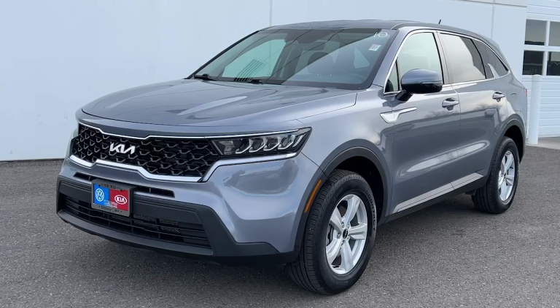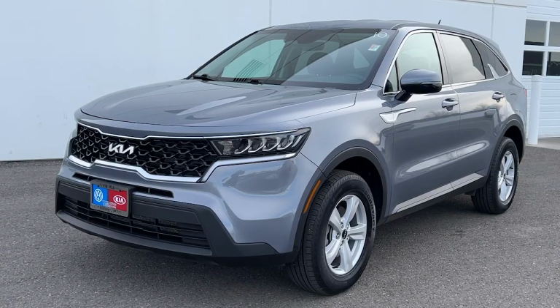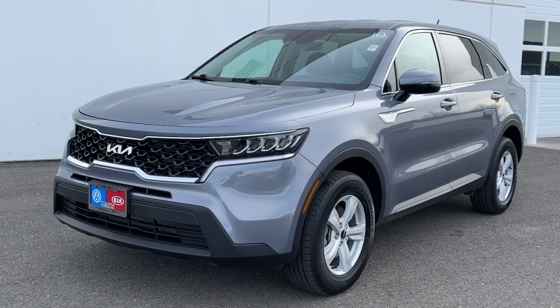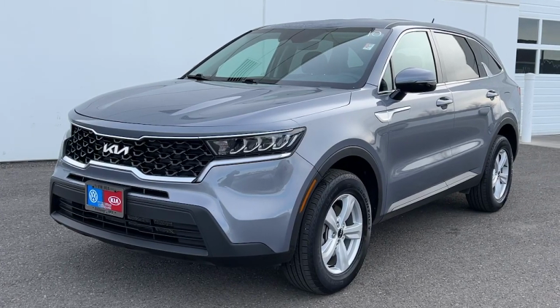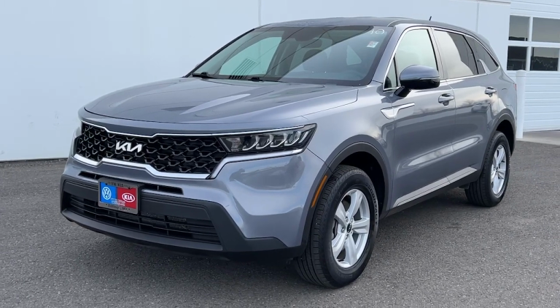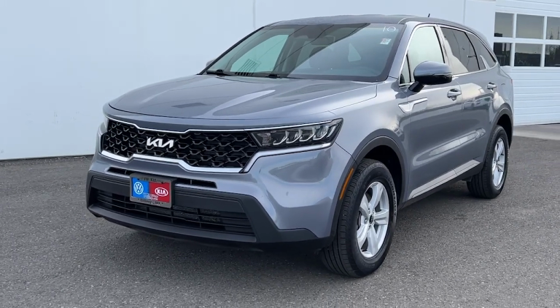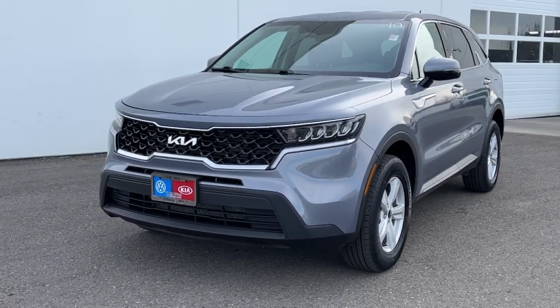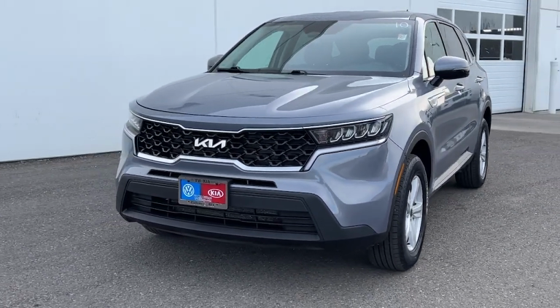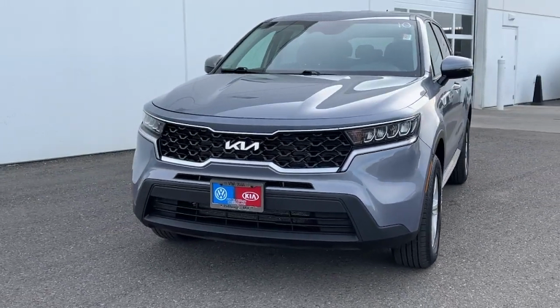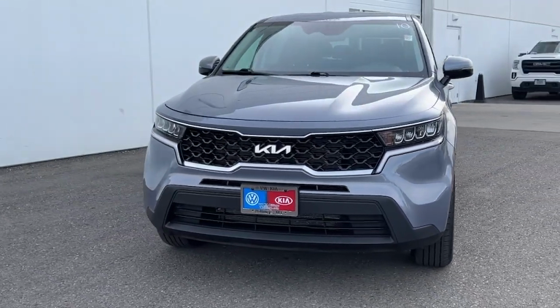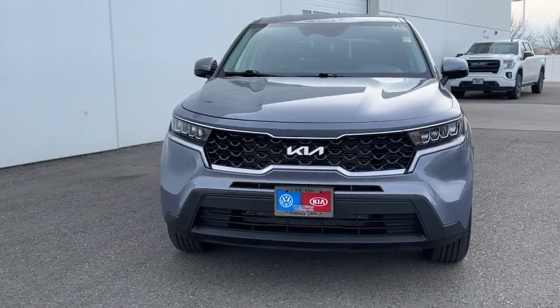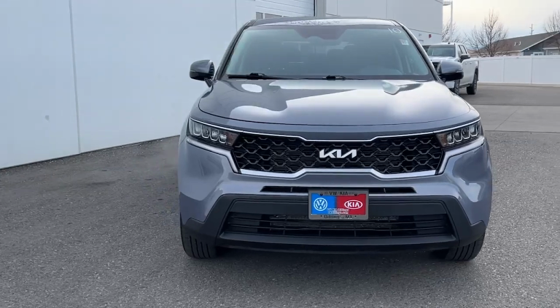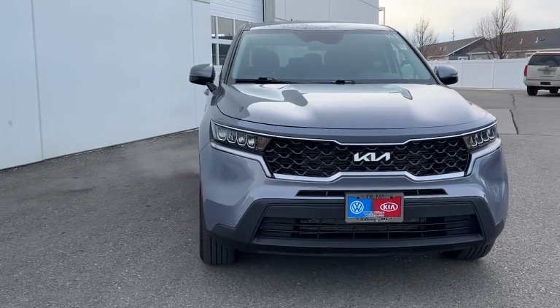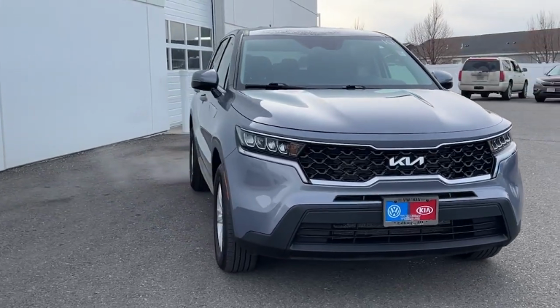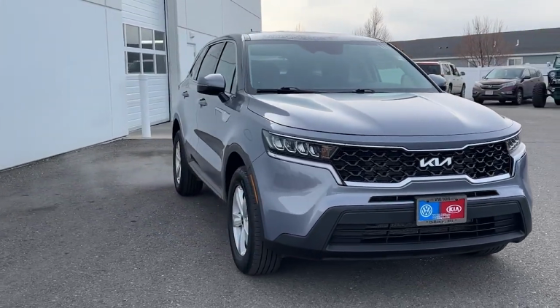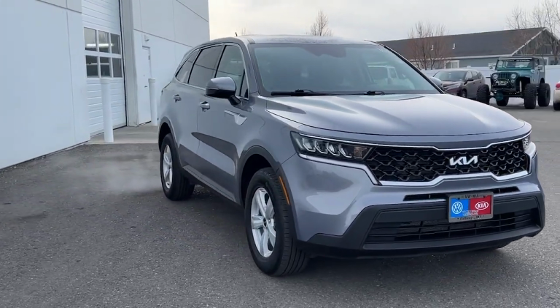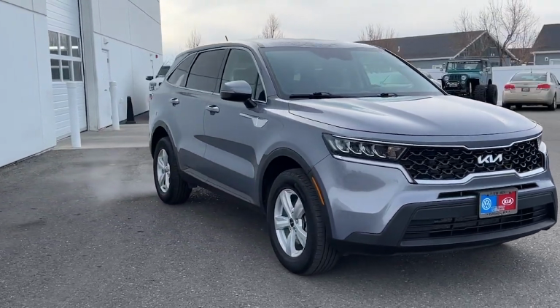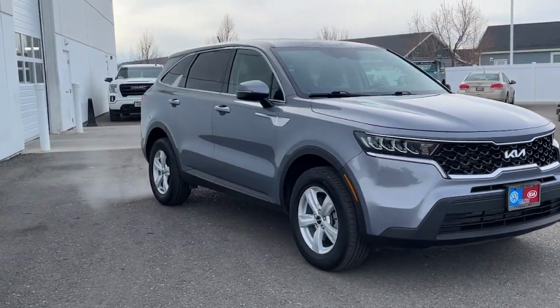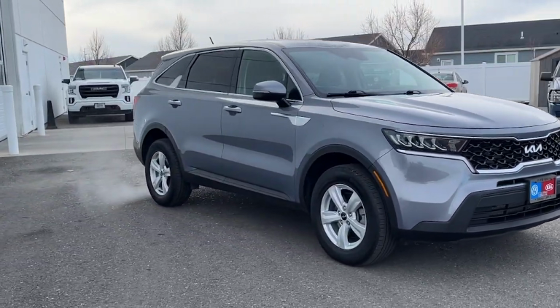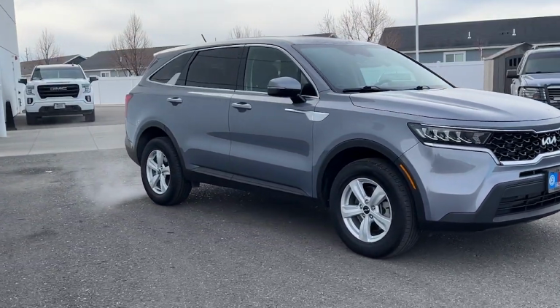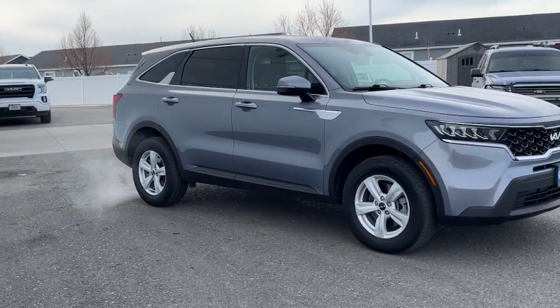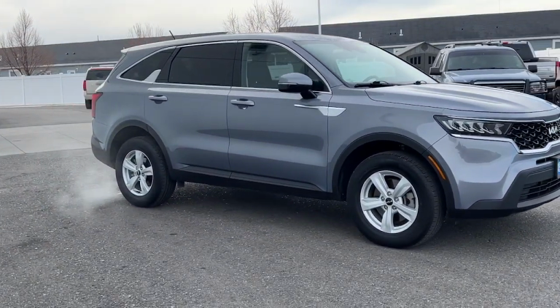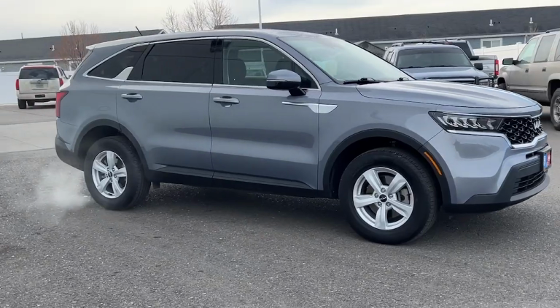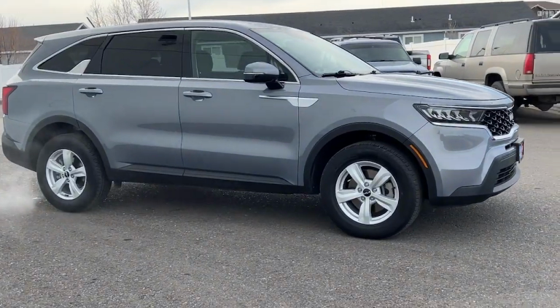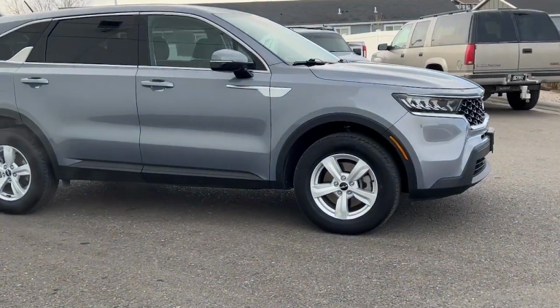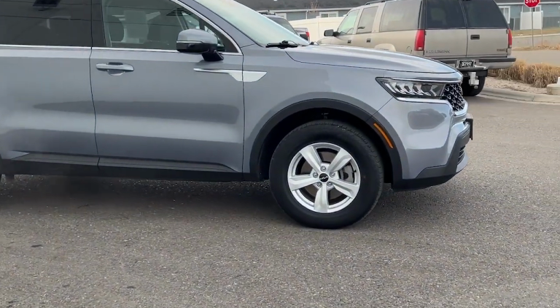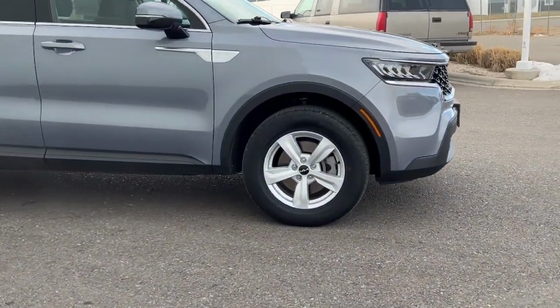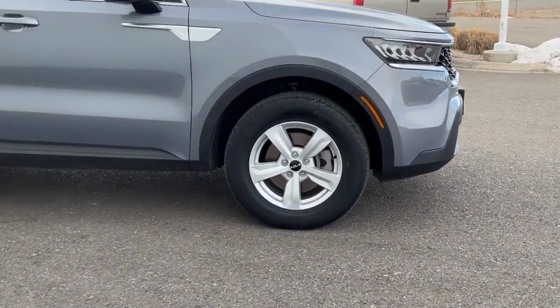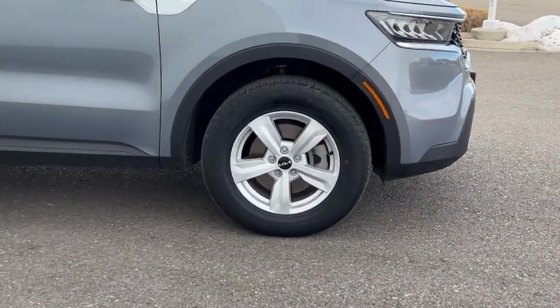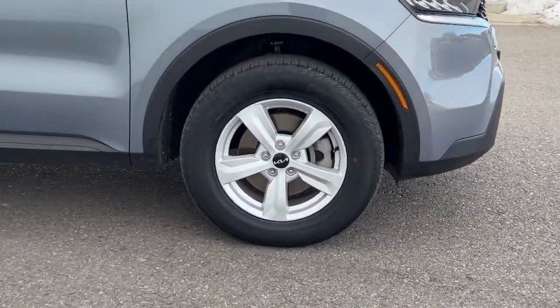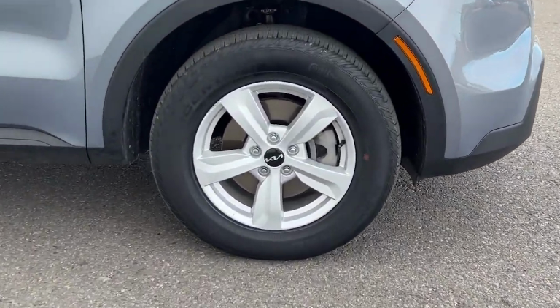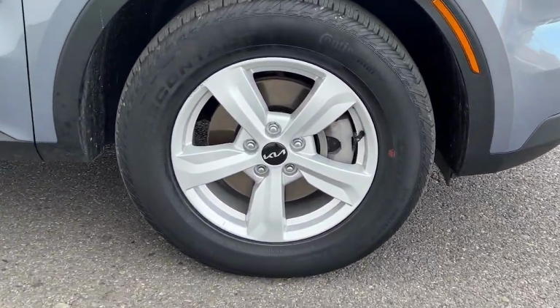Picture yourself in the 2022 Kia Sorento. This vehicle is an outstanding buy with fewer than 20,000 miles on the odometer. Take a closer look at this stylish Sorento, a smooth-riding road-trip cruiser.